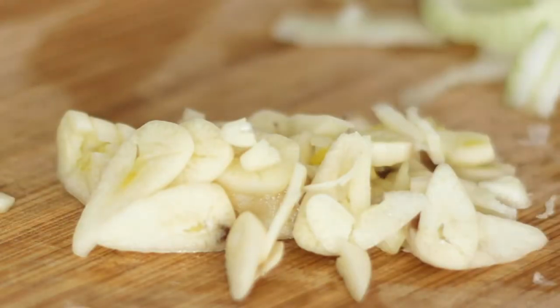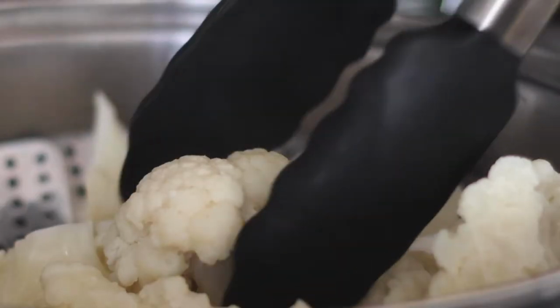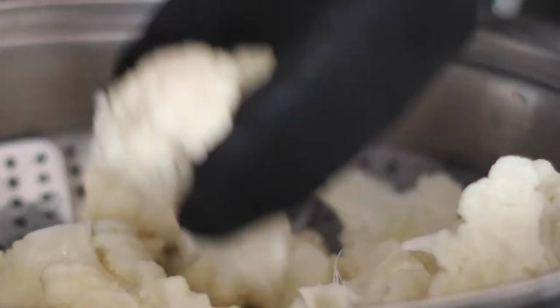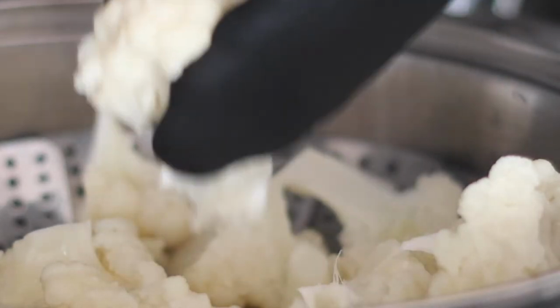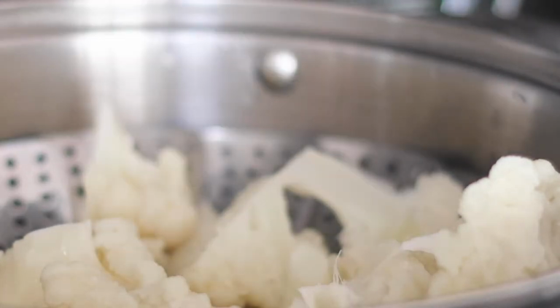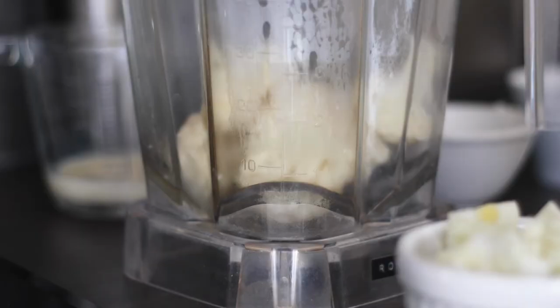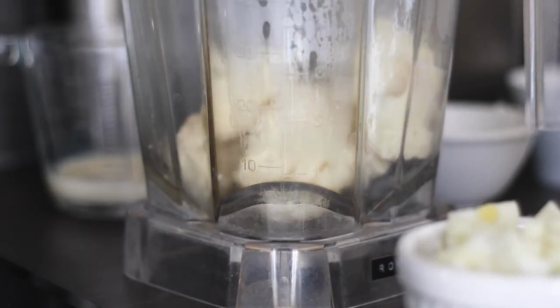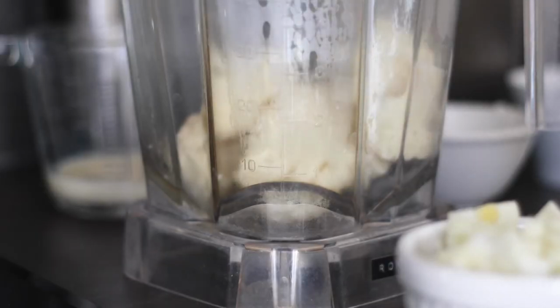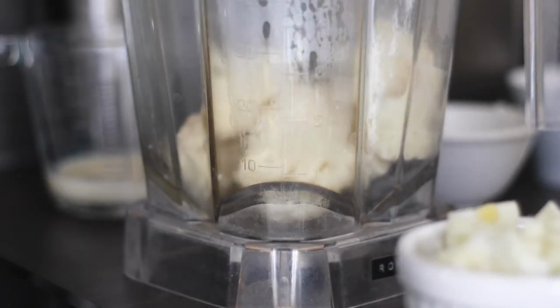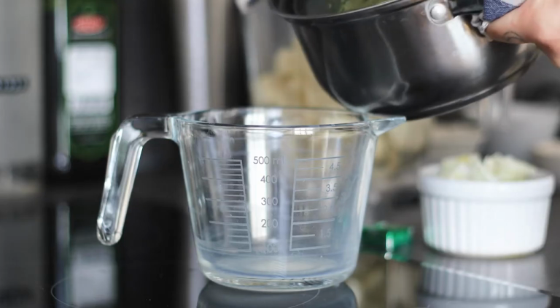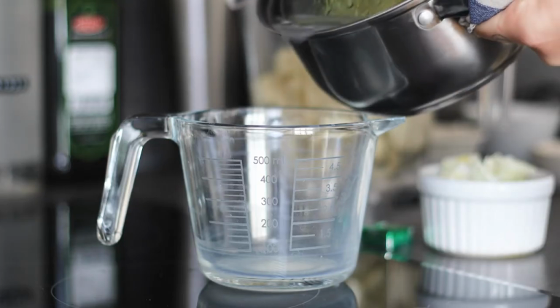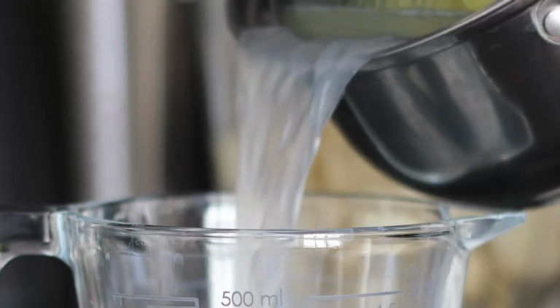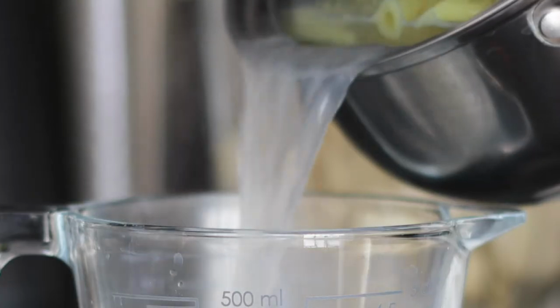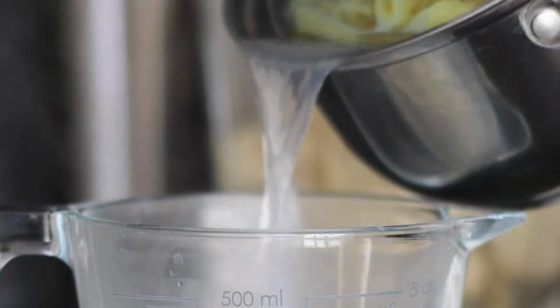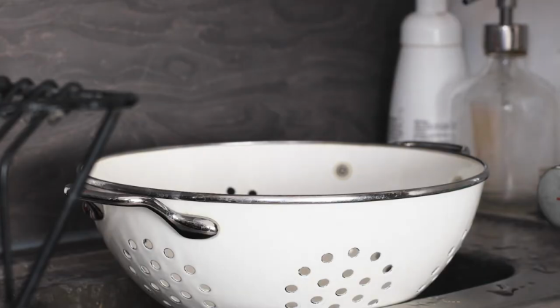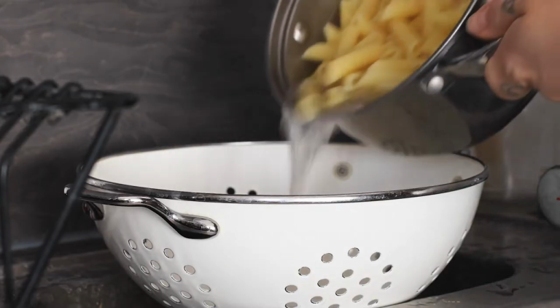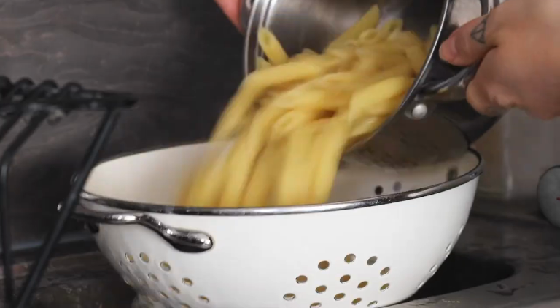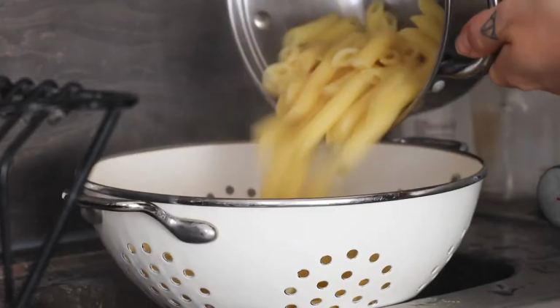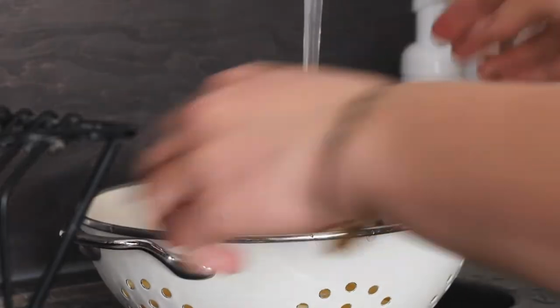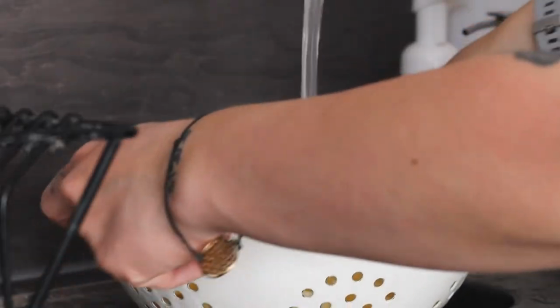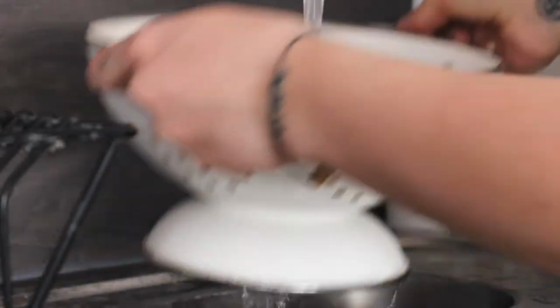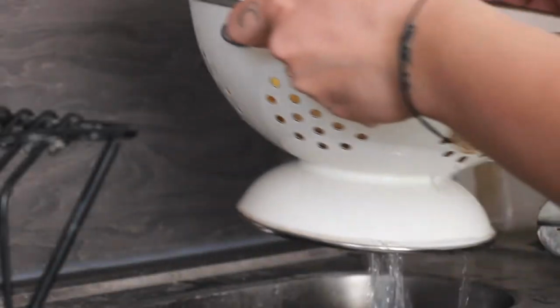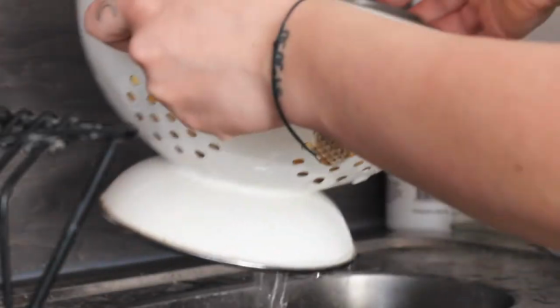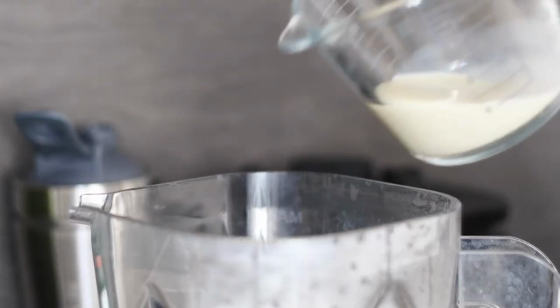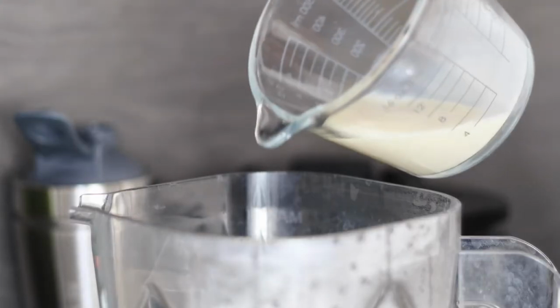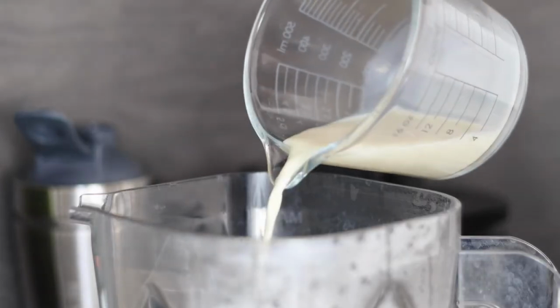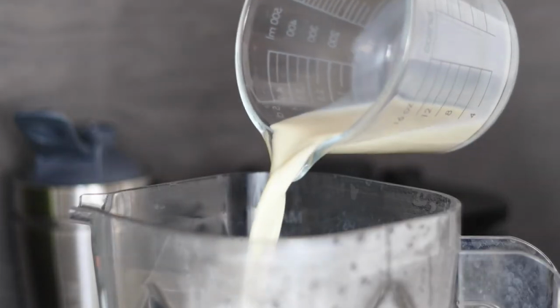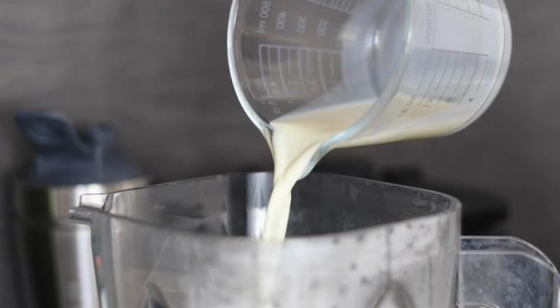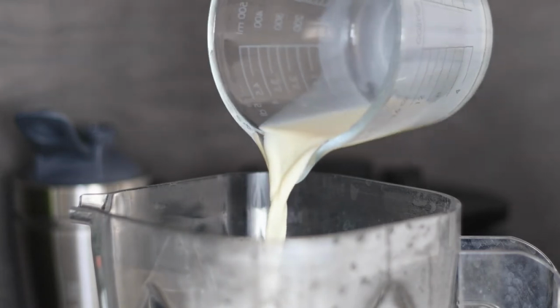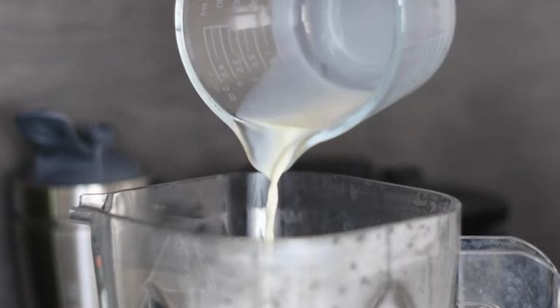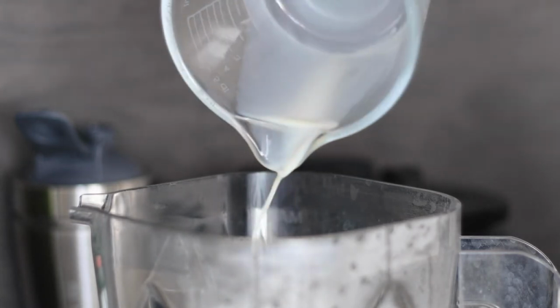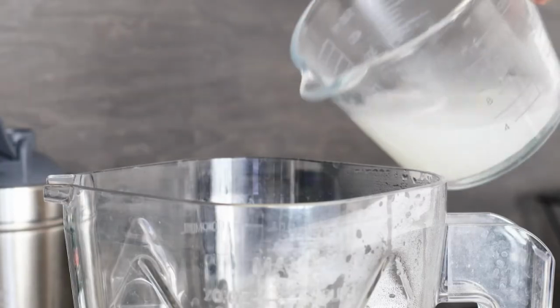Once your cauliflower is softened you can place it inside your blender, and once your pasta is cooked carefully reserve about 200 milliliters of the cooking water — we're going to be using this later. To the blender you then also add the milk and about half of the pasta water.